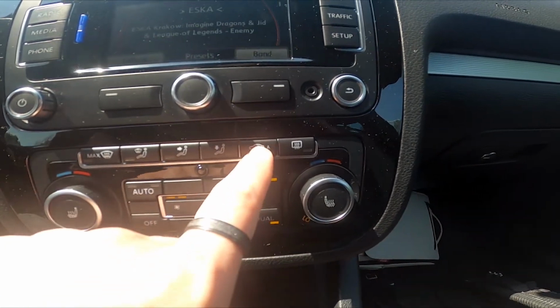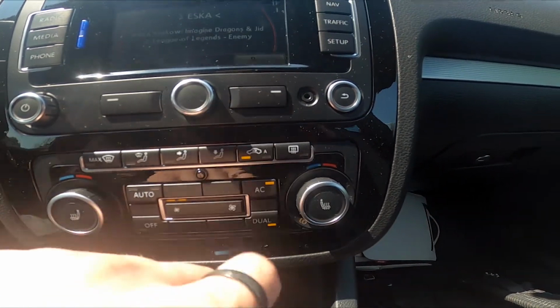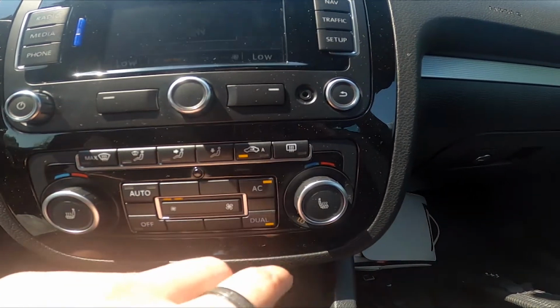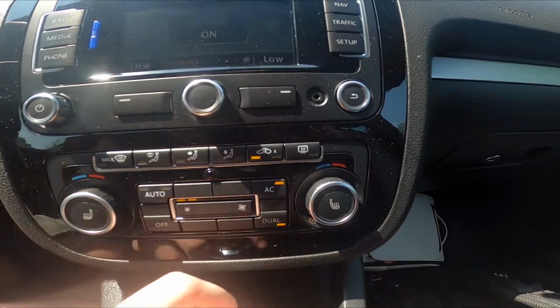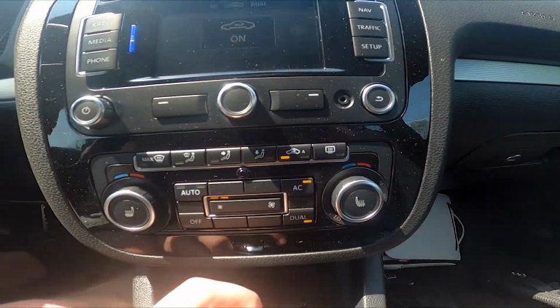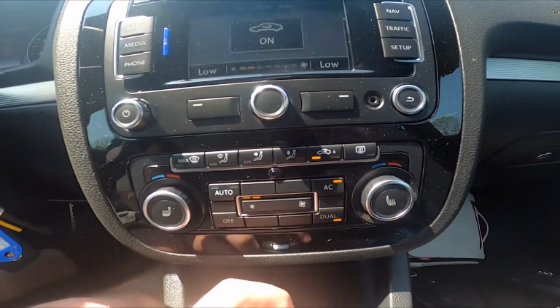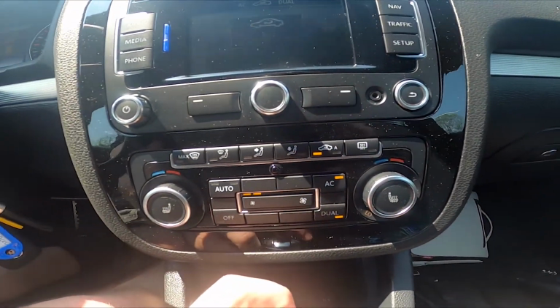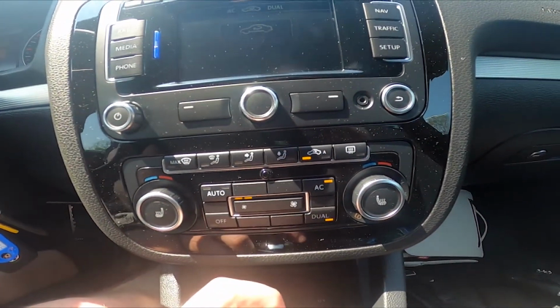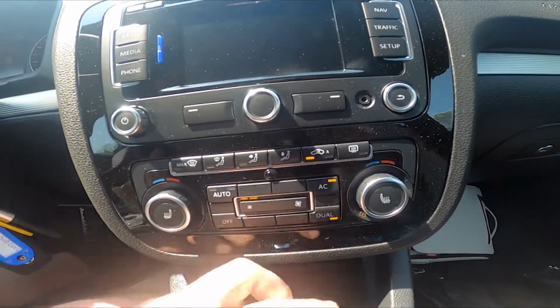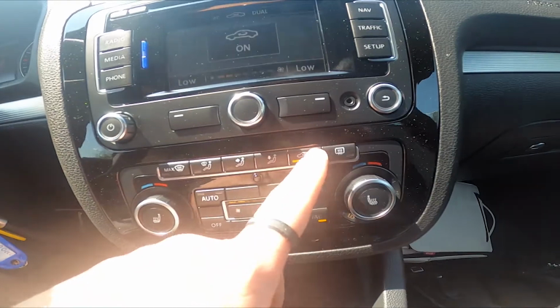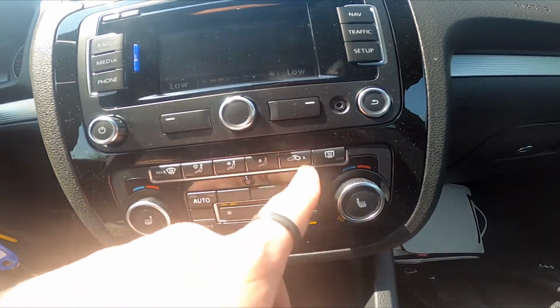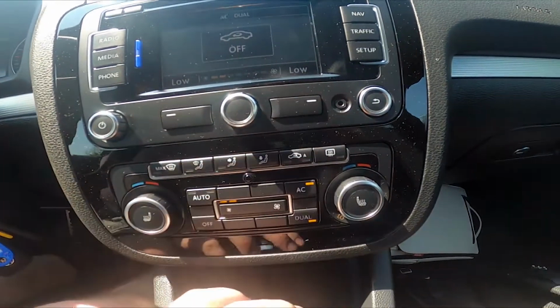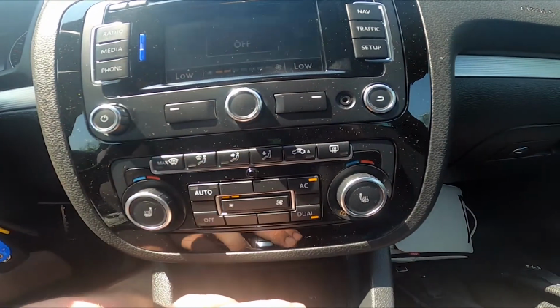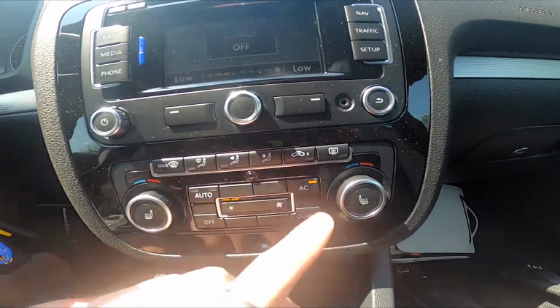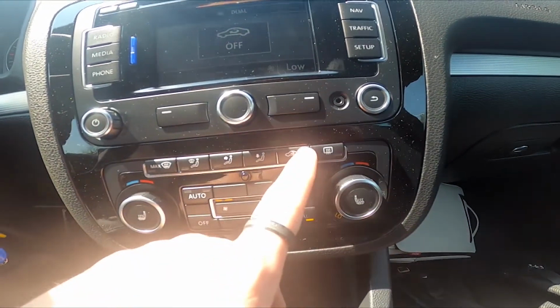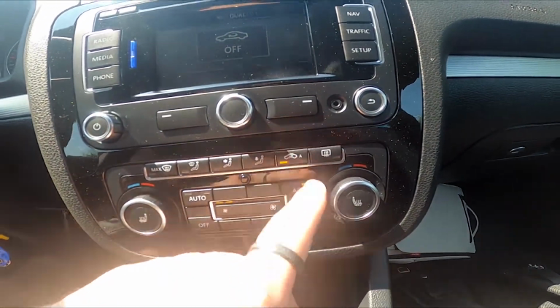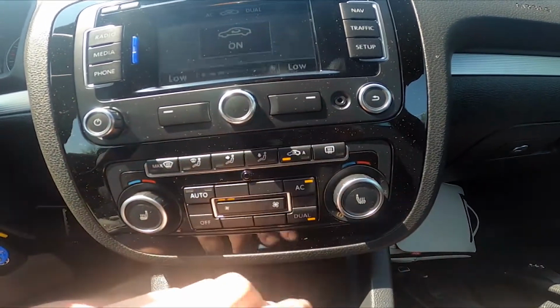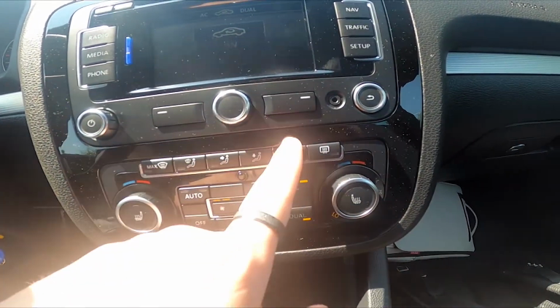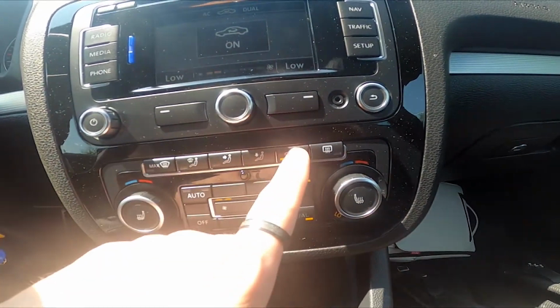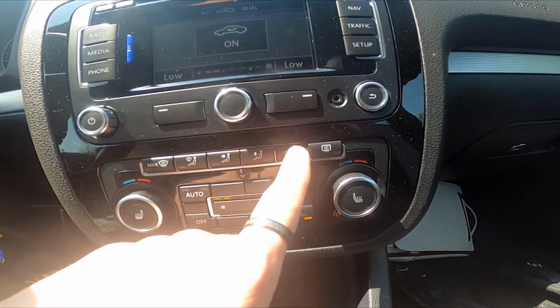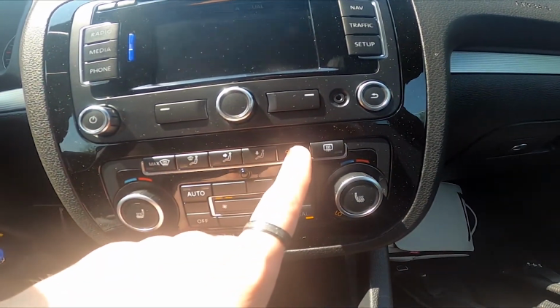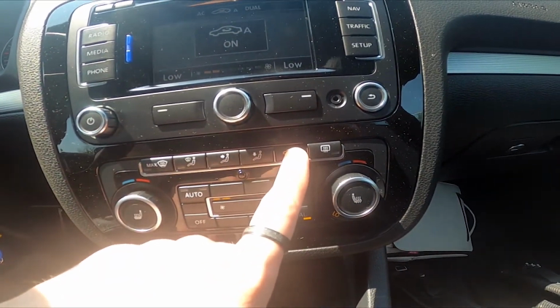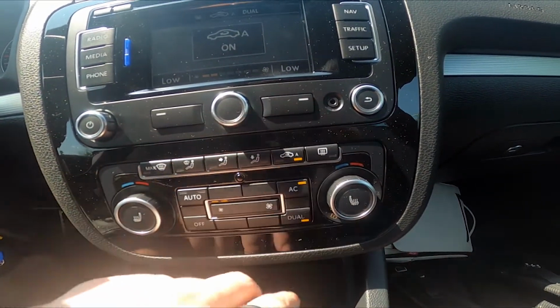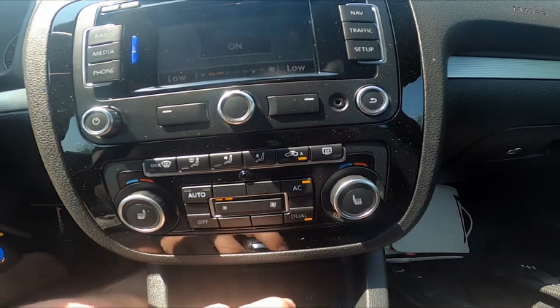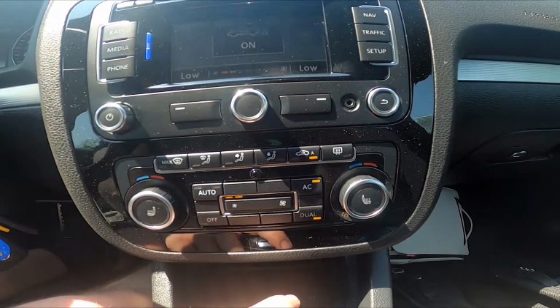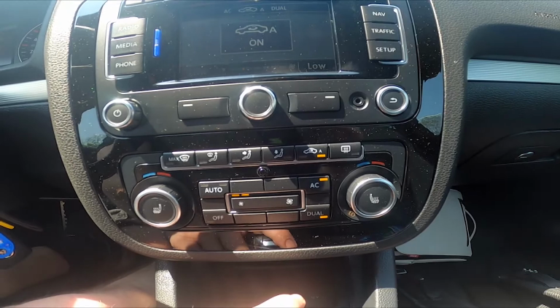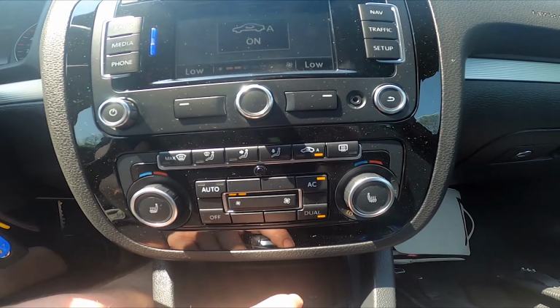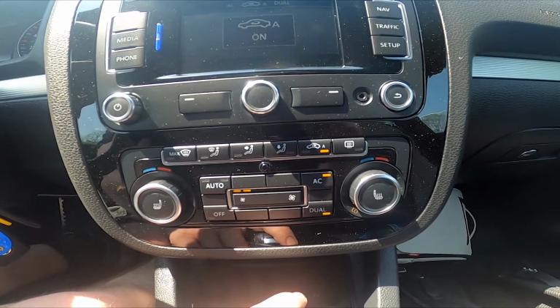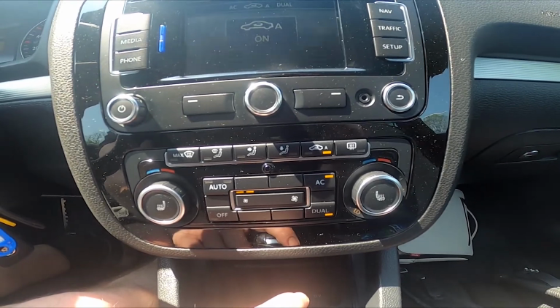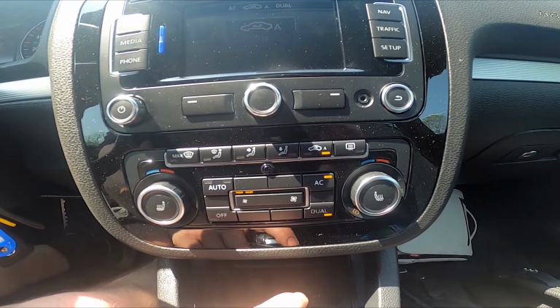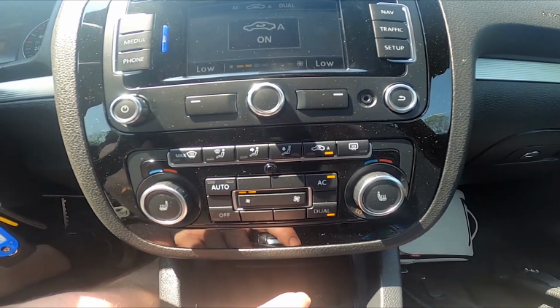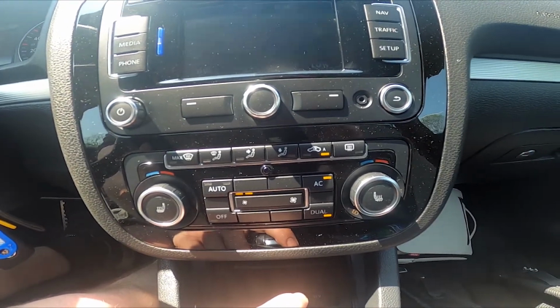Simply press it and now interior circulation is on. Press it again and it's off, and press it again and it's set on auto.